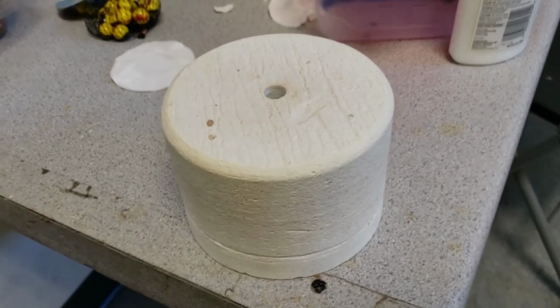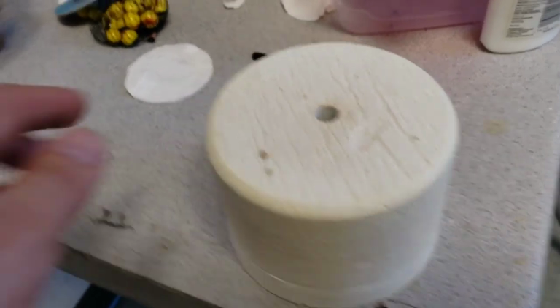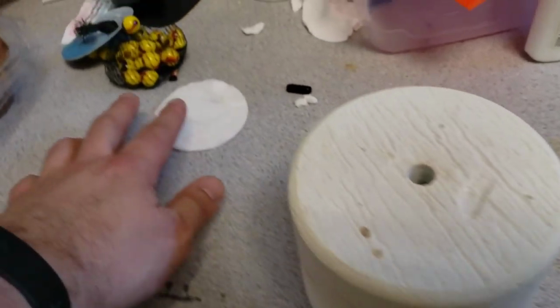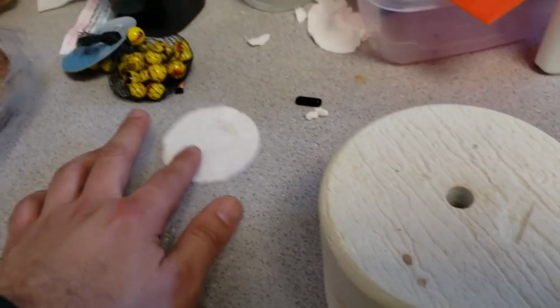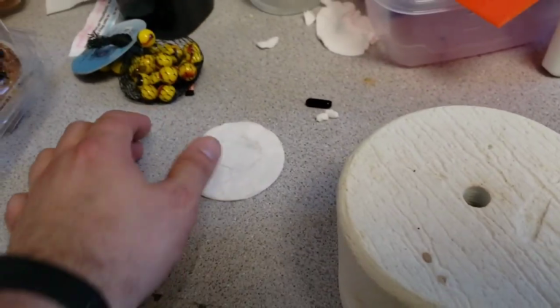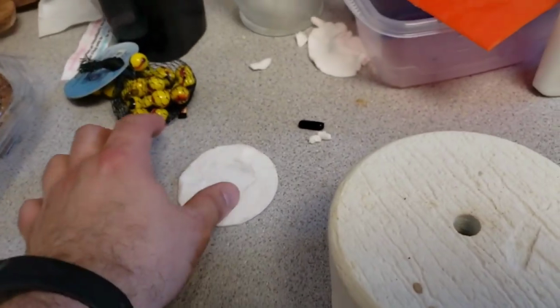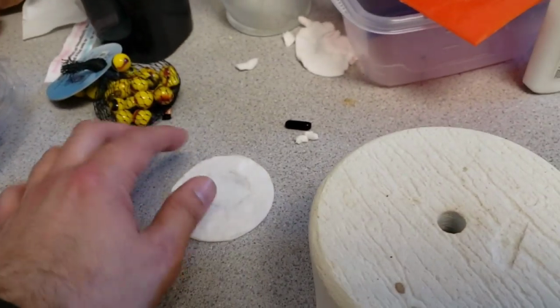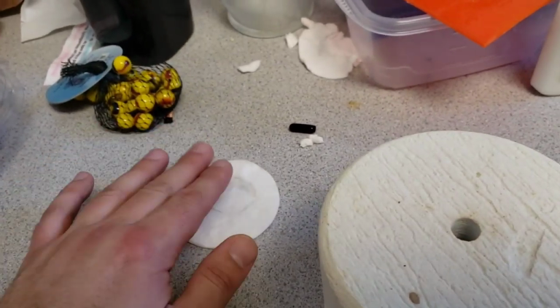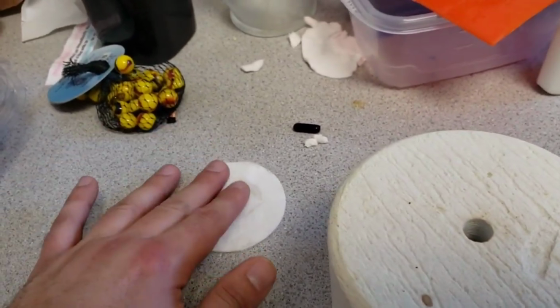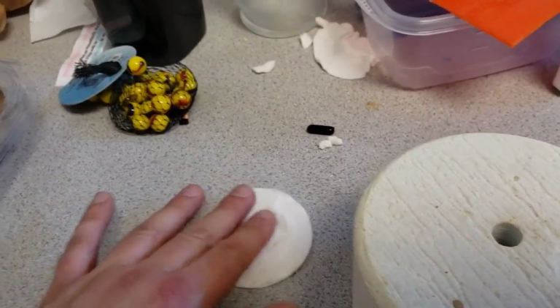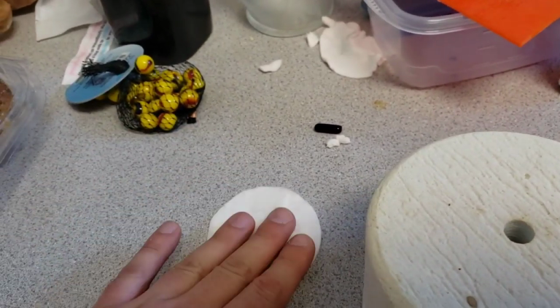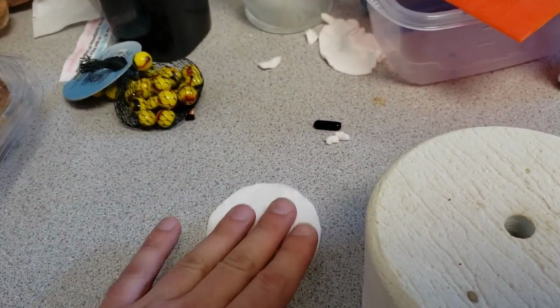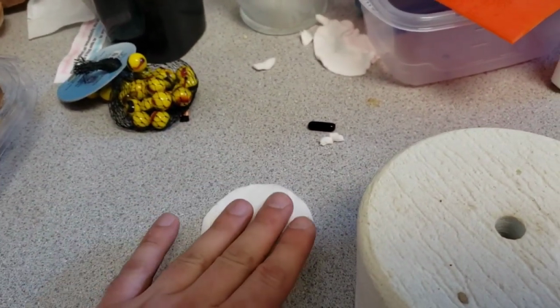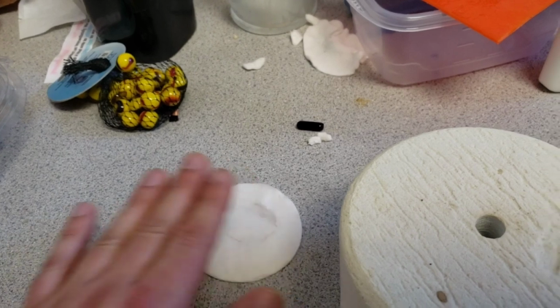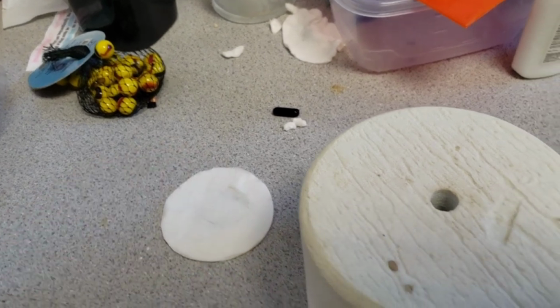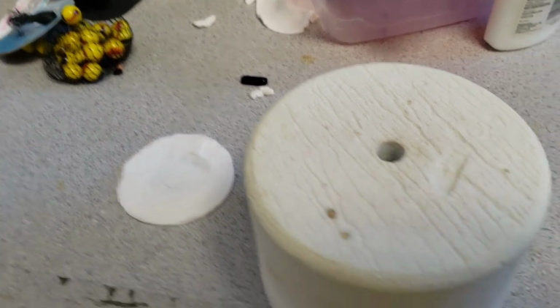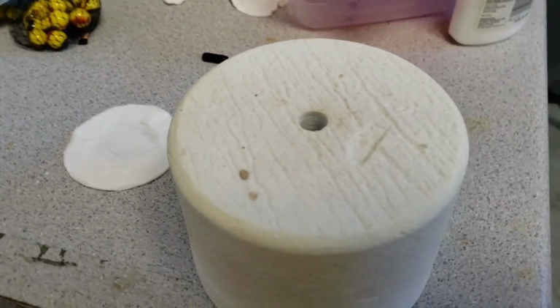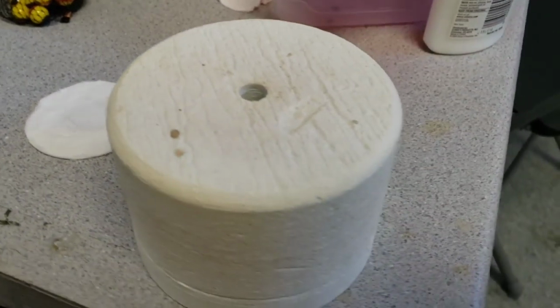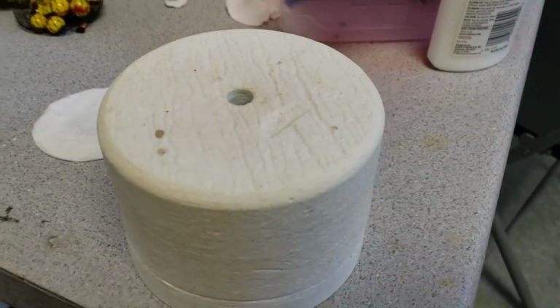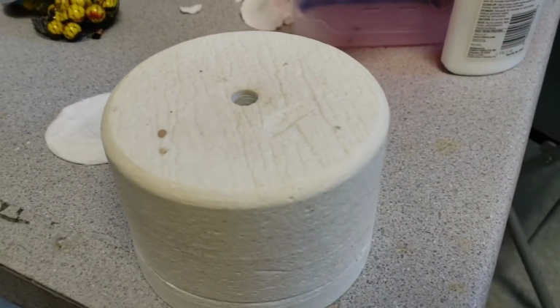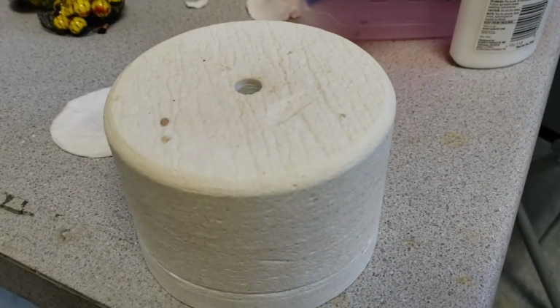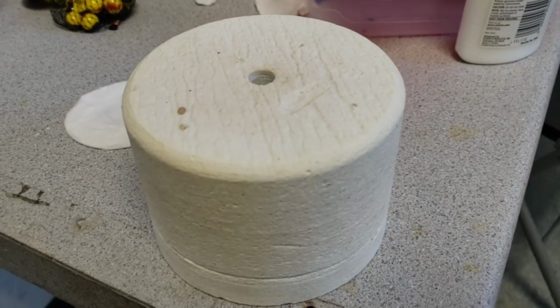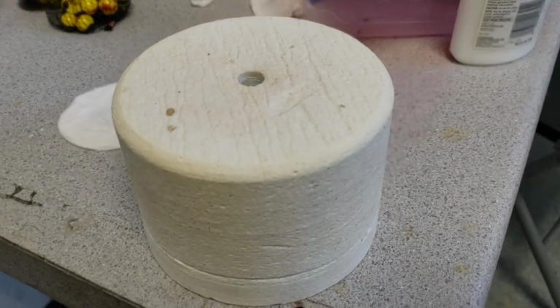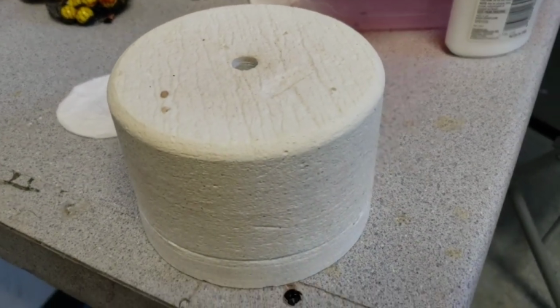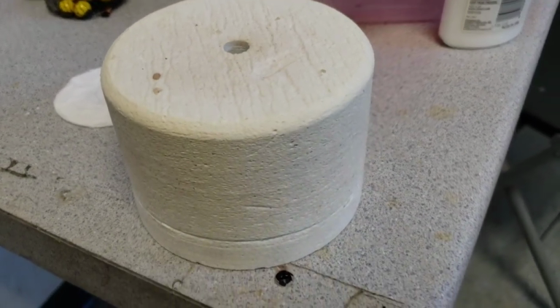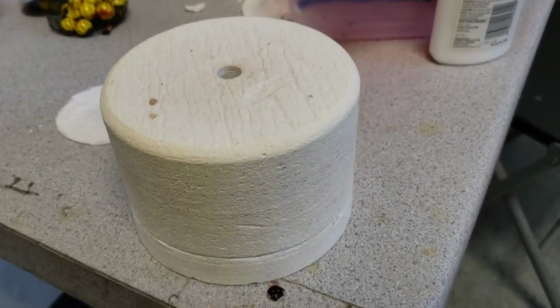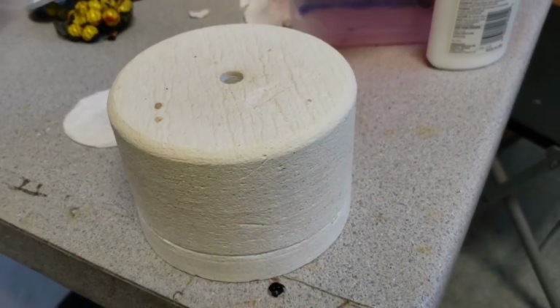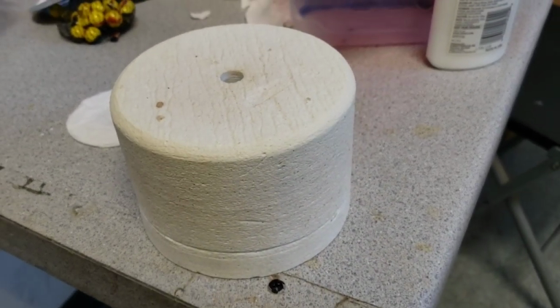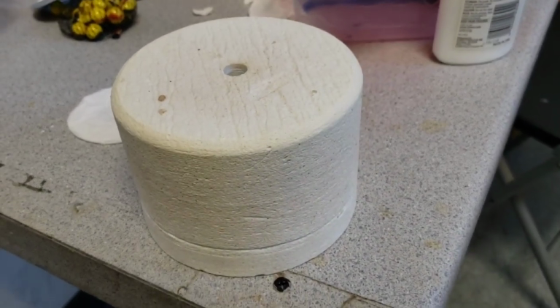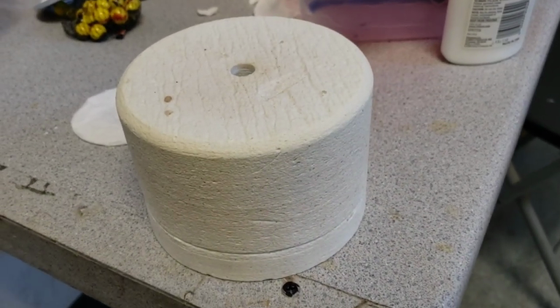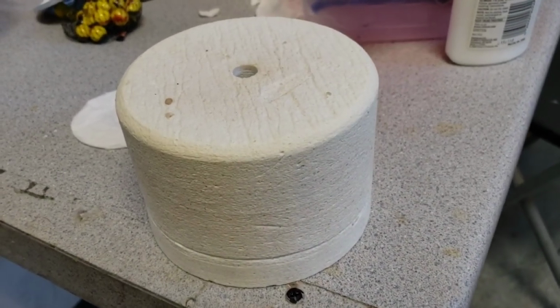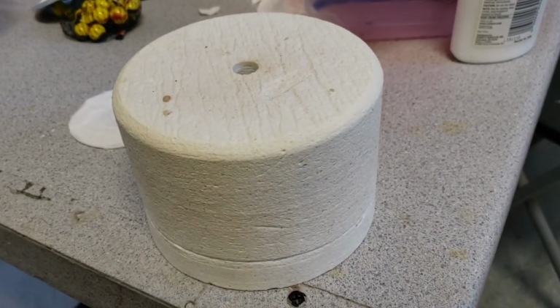You got to get this kiln paper to keep your glass from fusing to the kiln, and we've been making some really cool glass cabochons with this, so let's see how this one turns out.